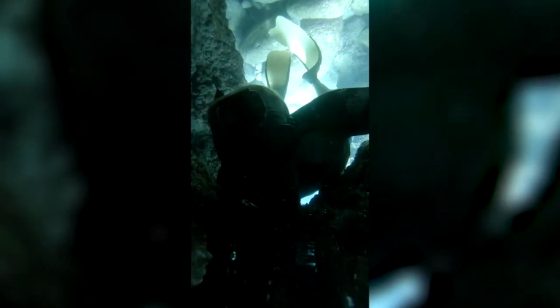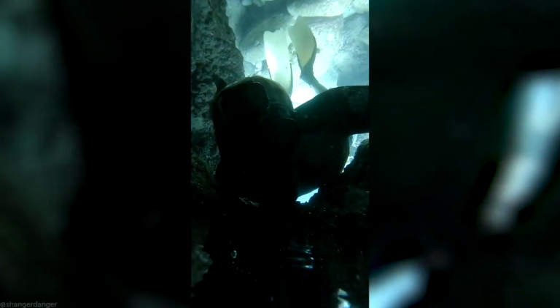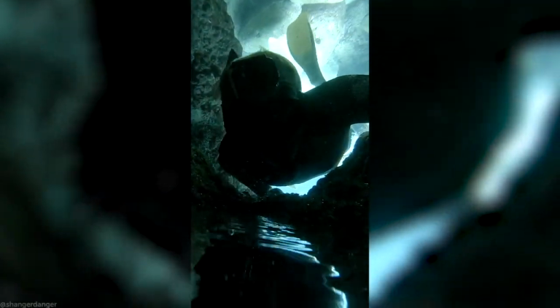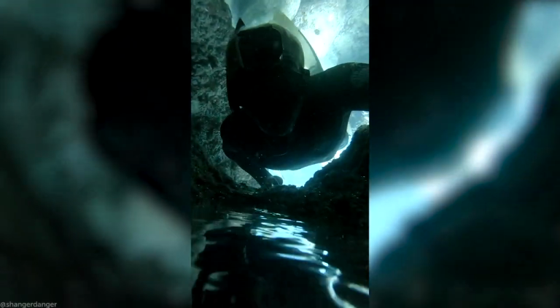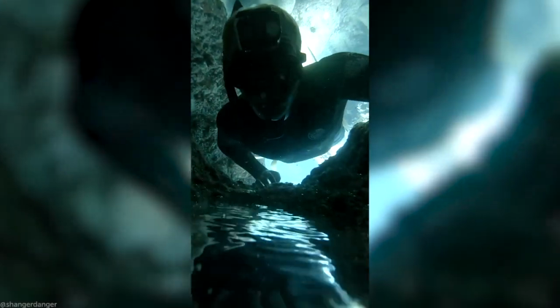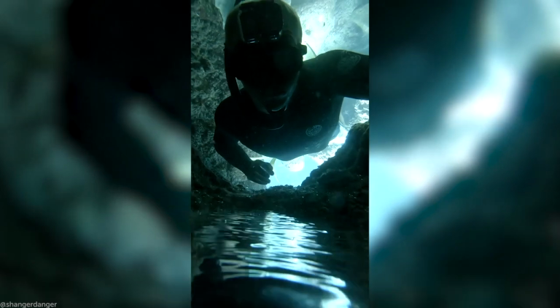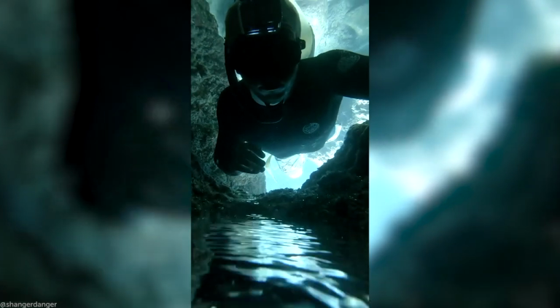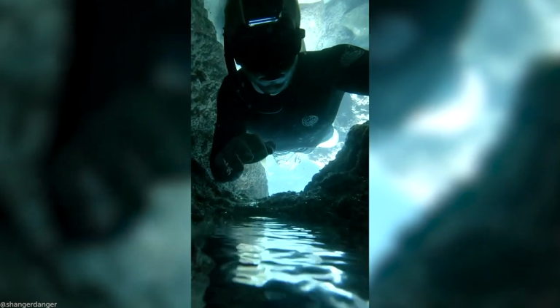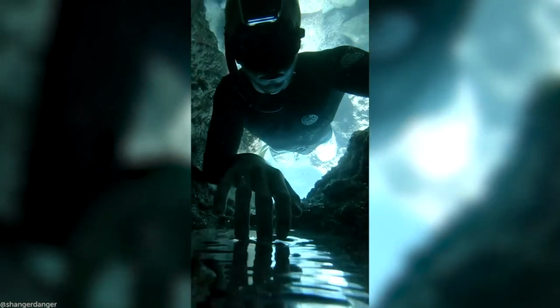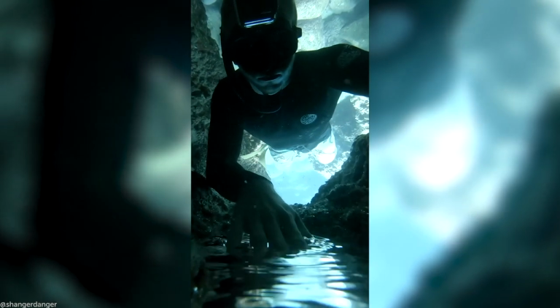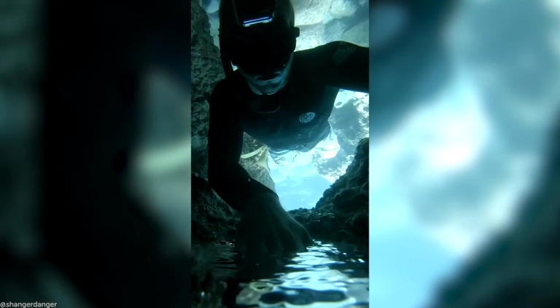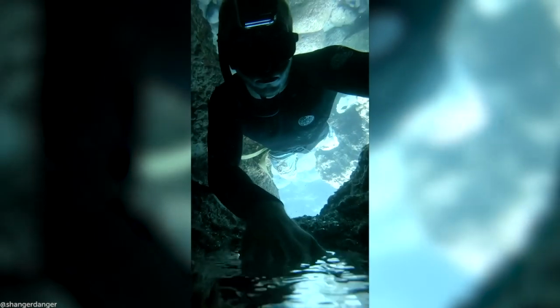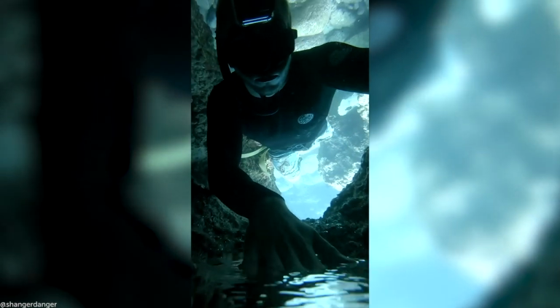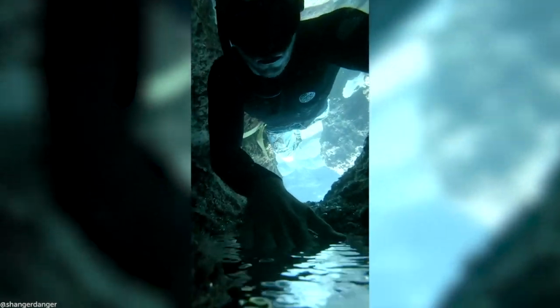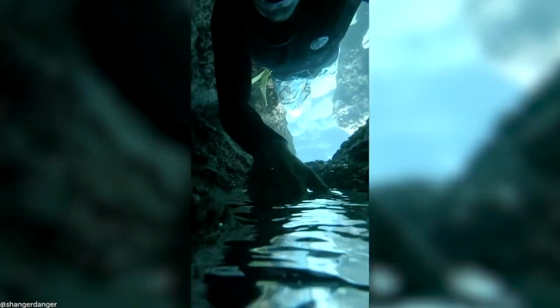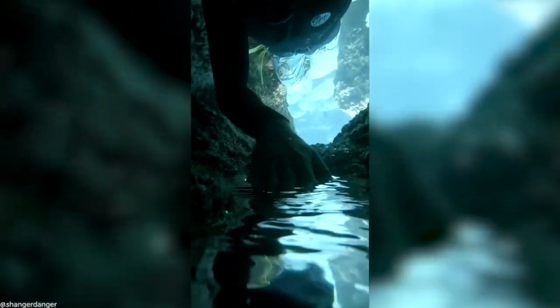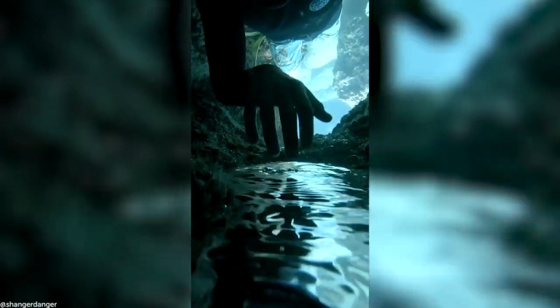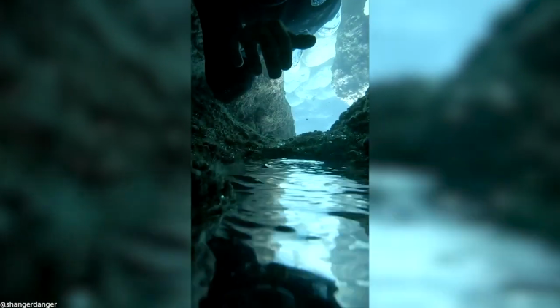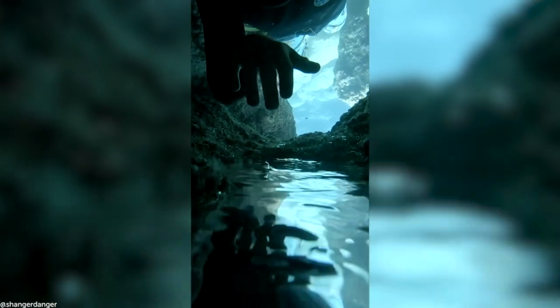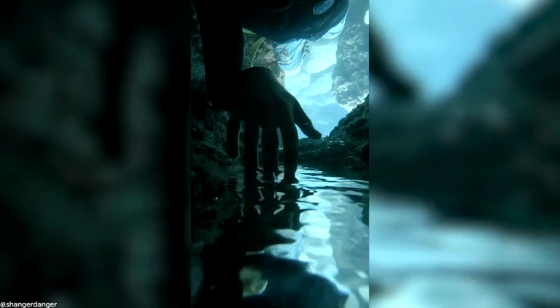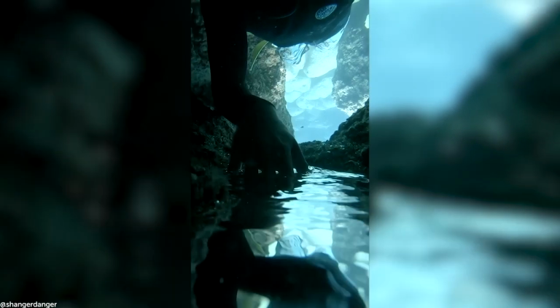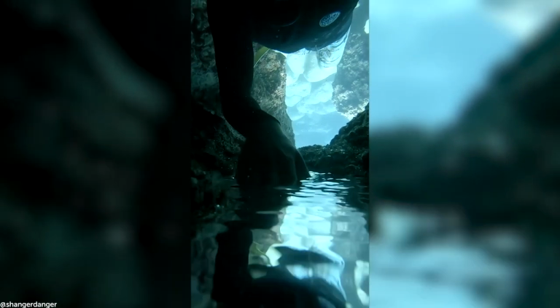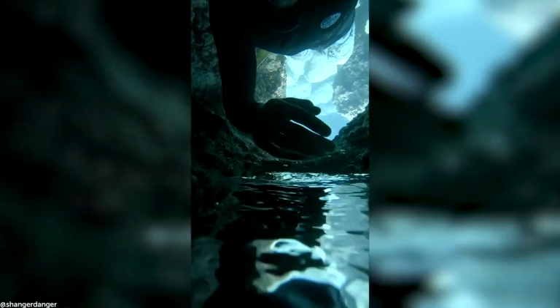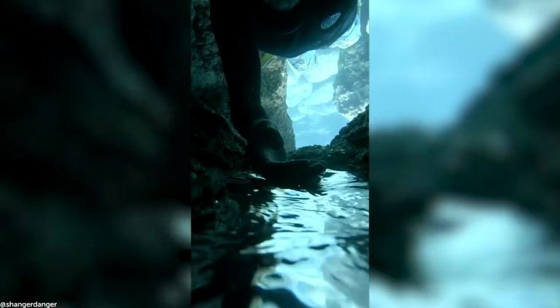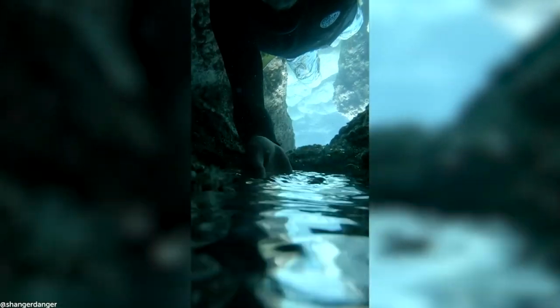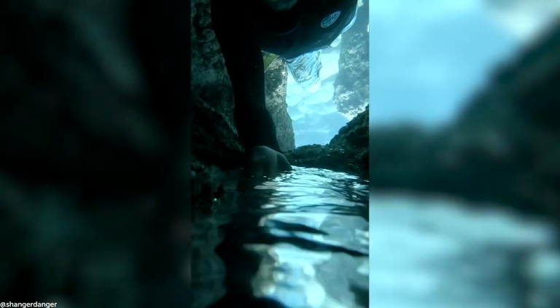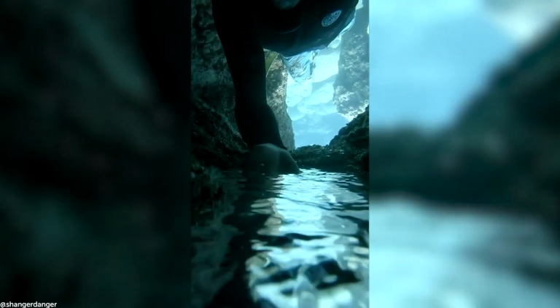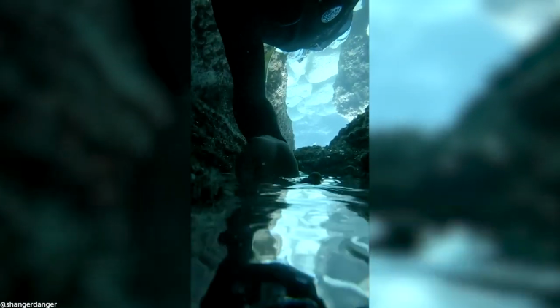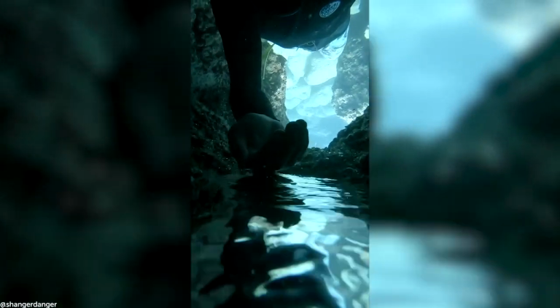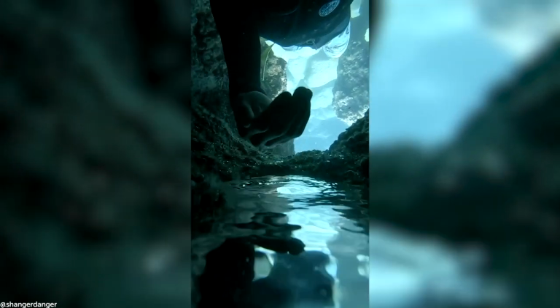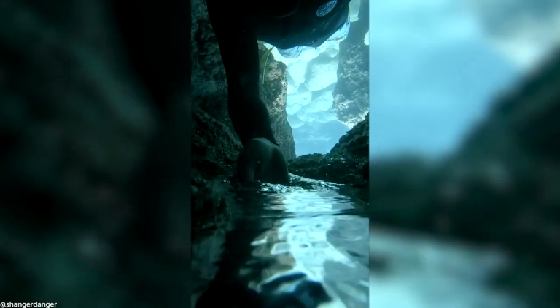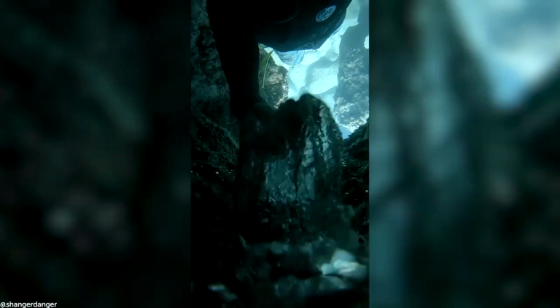You can find hidden pools in the strangest of places. In a cave in Sharks Cove, Hawaii, this diver found an air bubble. When it was filmed from the outside, it looked like a sea within a sea.